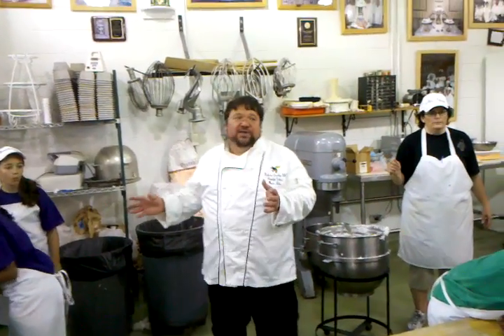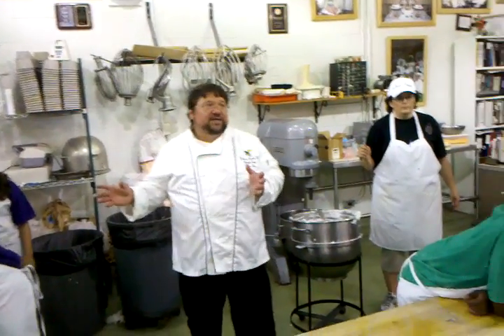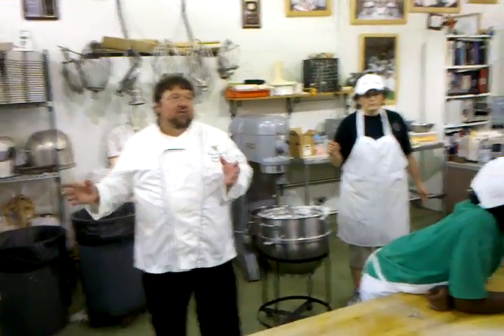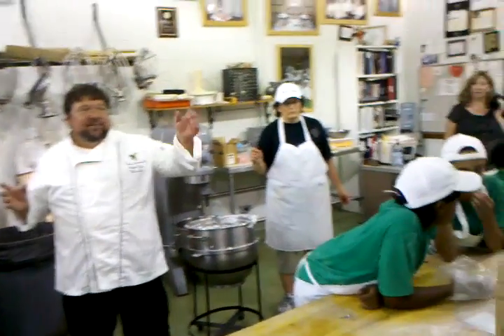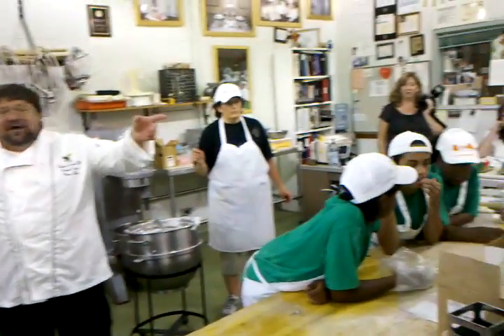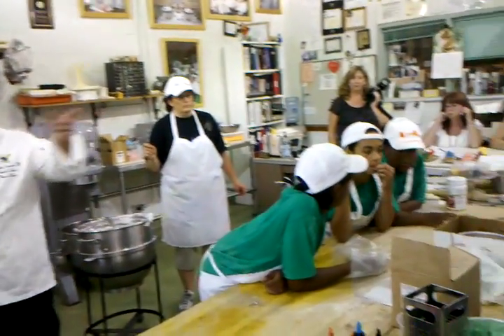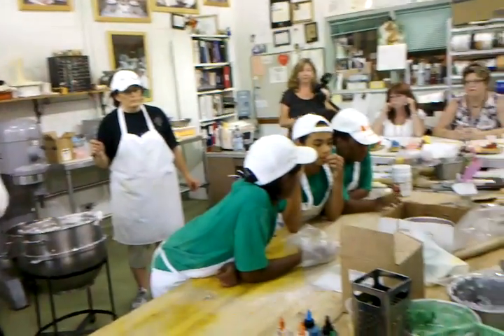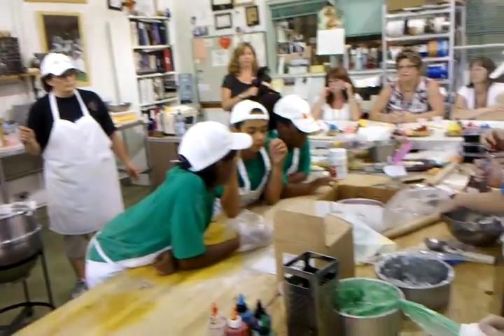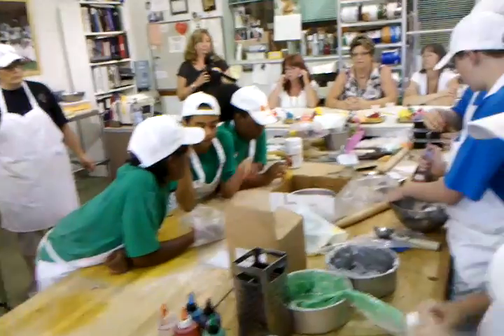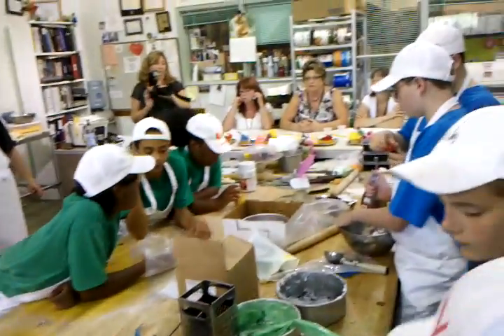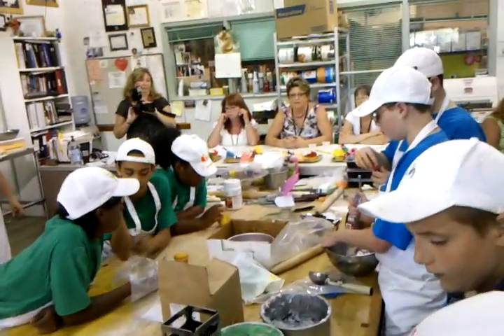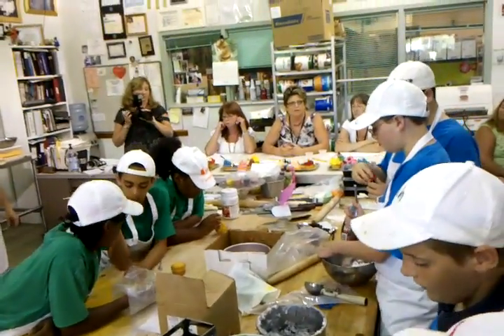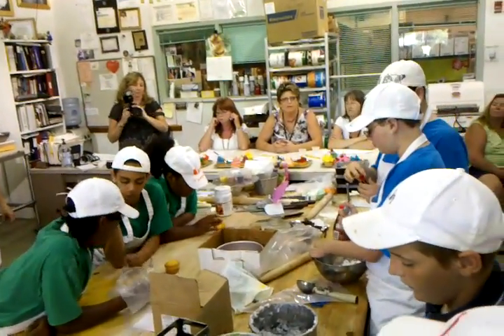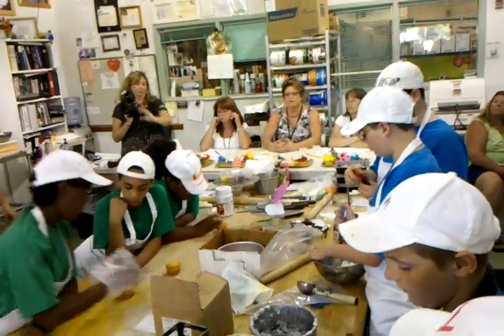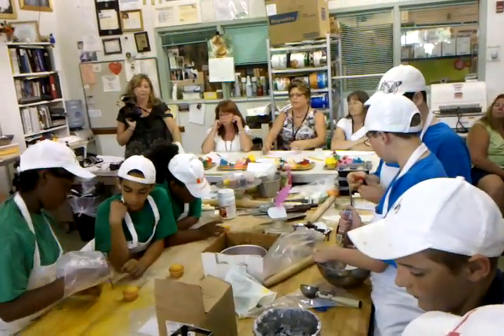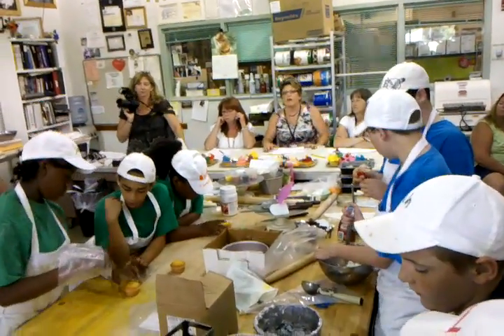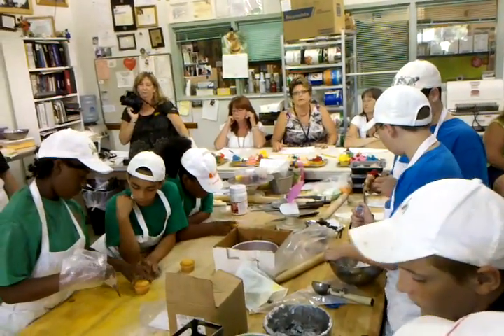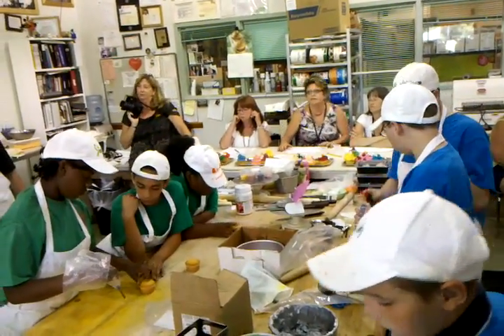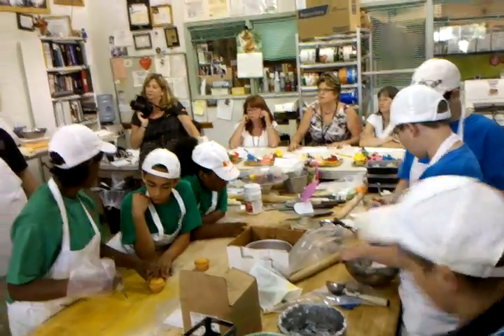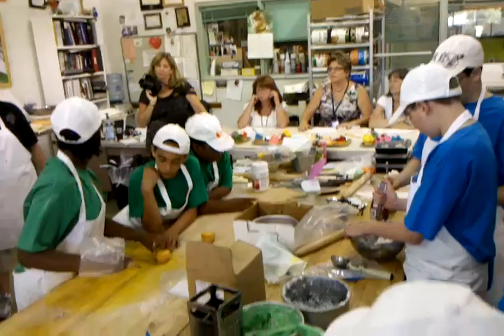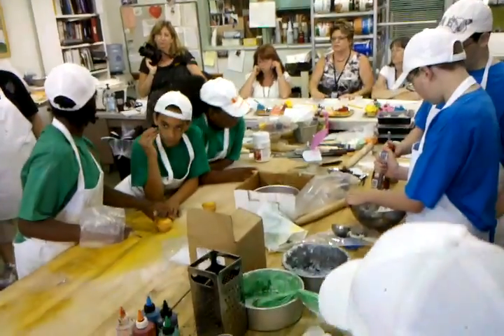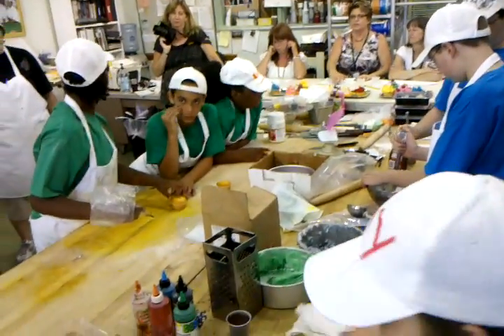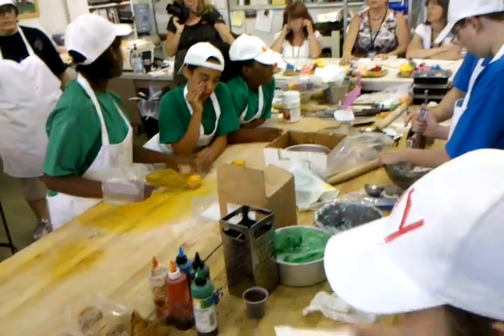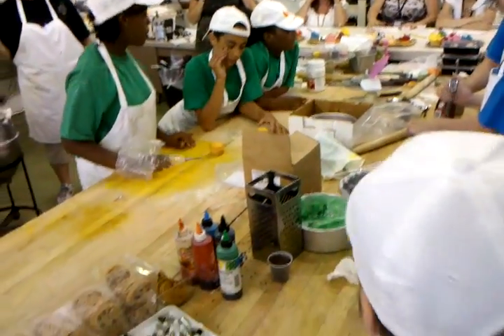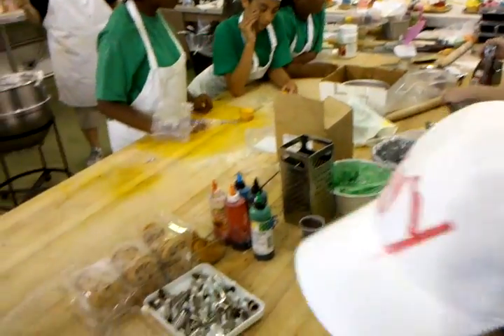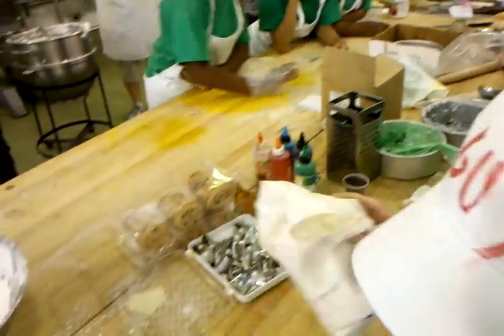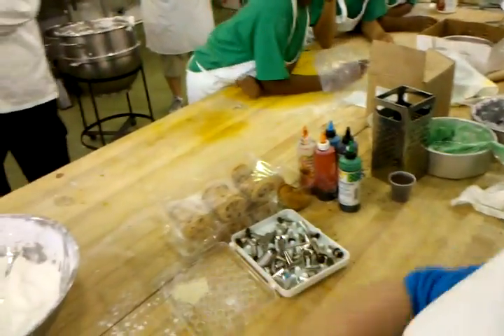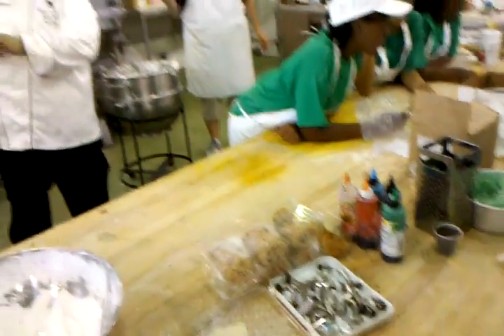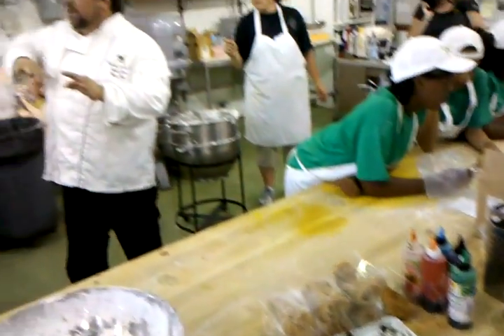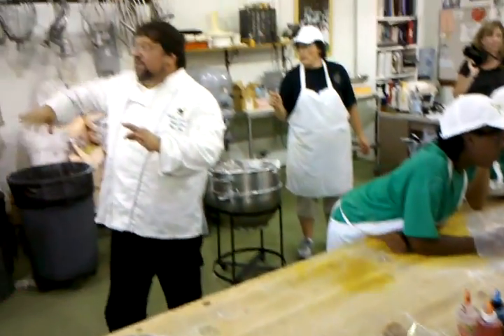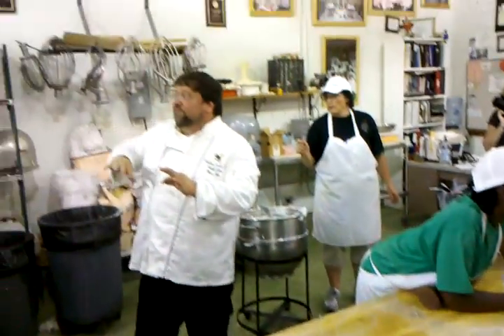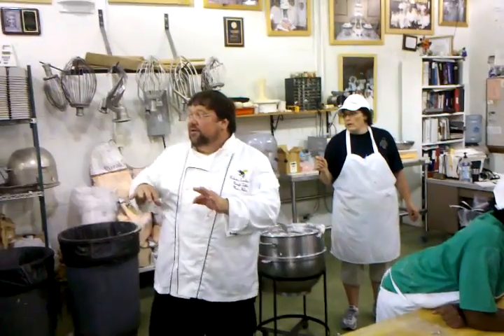I know some groups have four and some have five in them, so we're going to do the three flavored cupcakes of your flavor — the one you came up with — and then we'll do the two fancy cupcakes, the regular ones. Just make sure it's kept separate from your flavor.